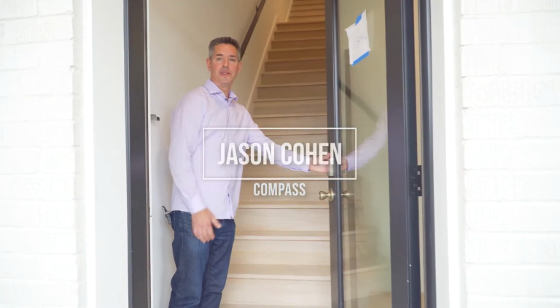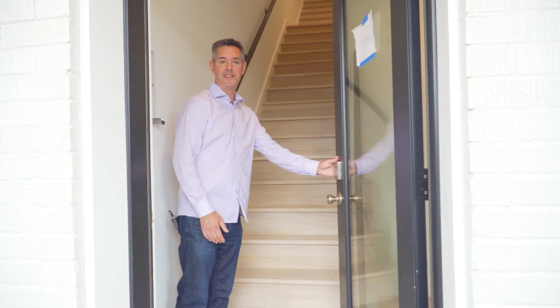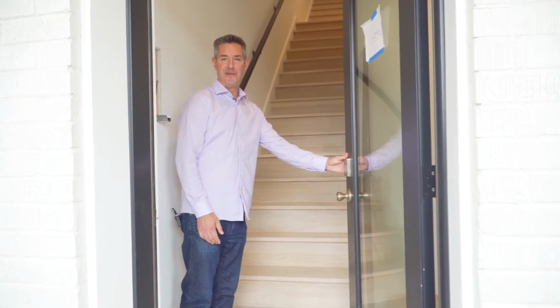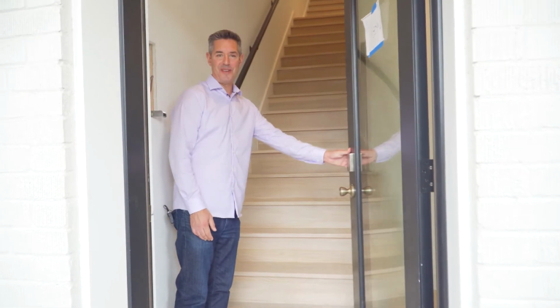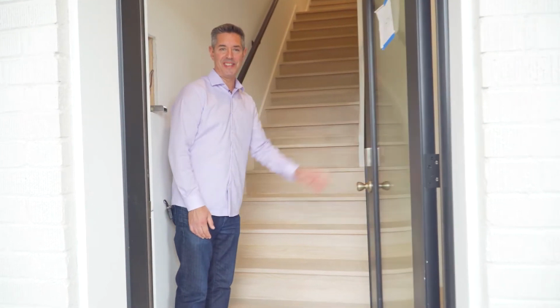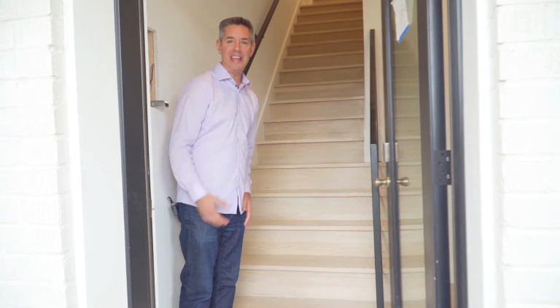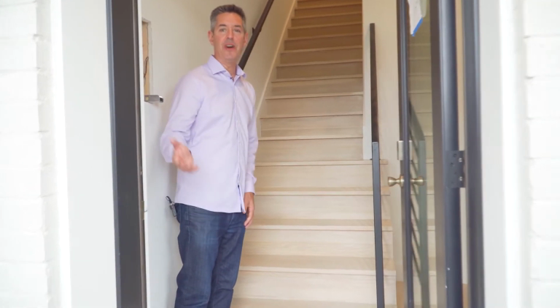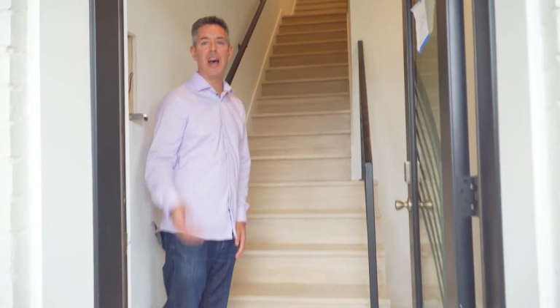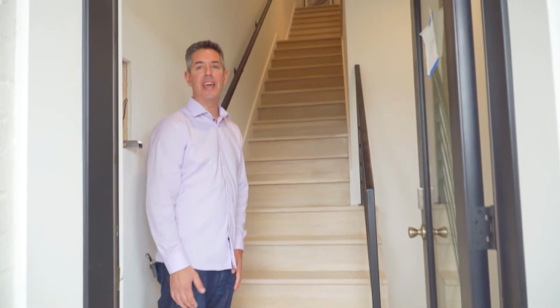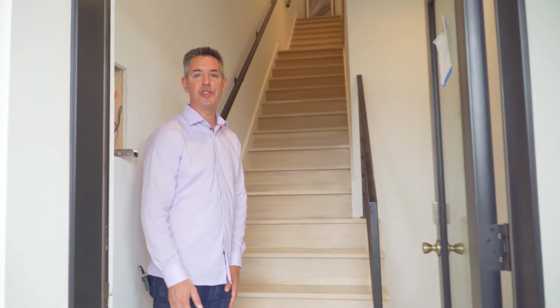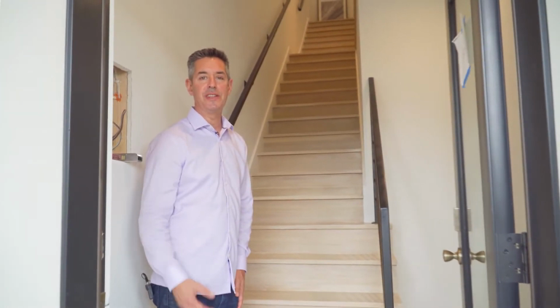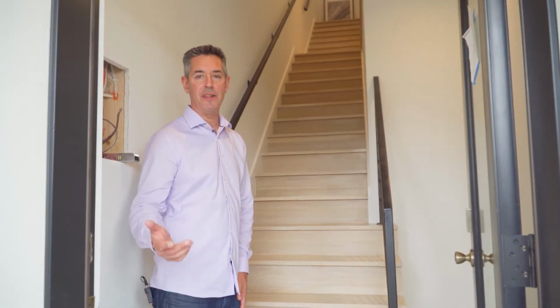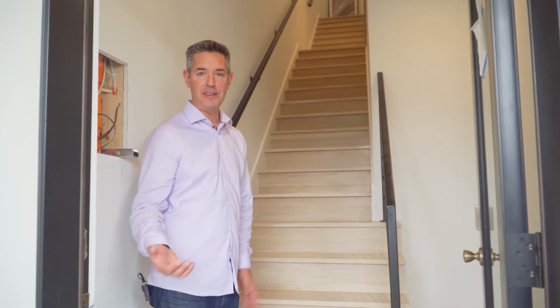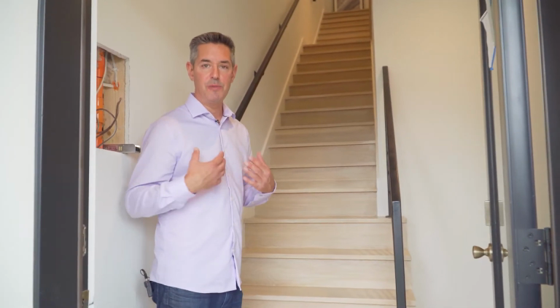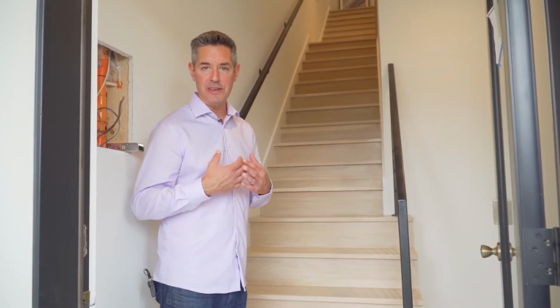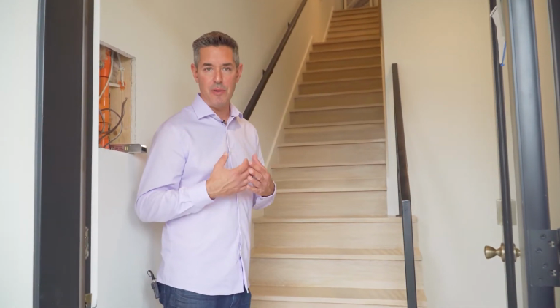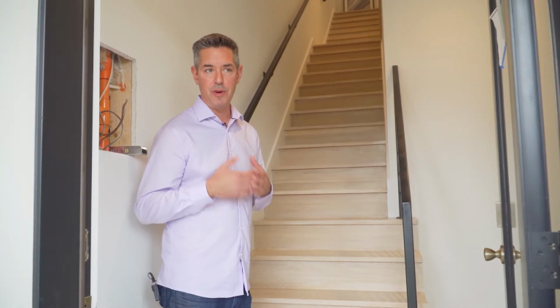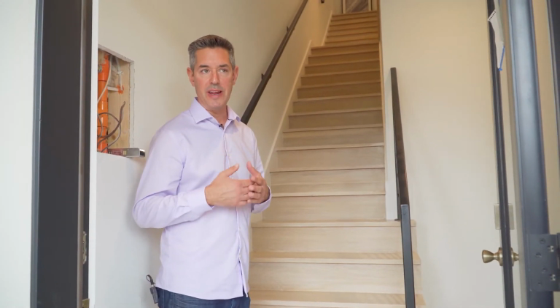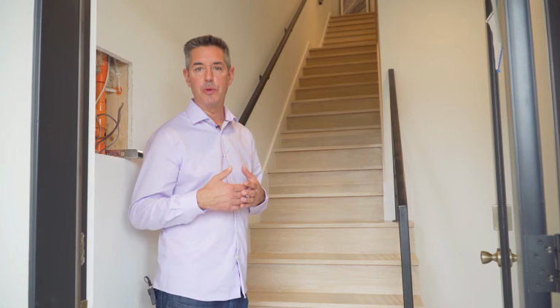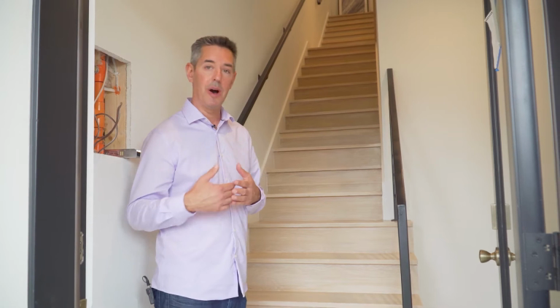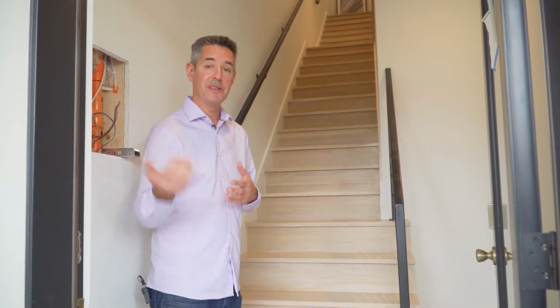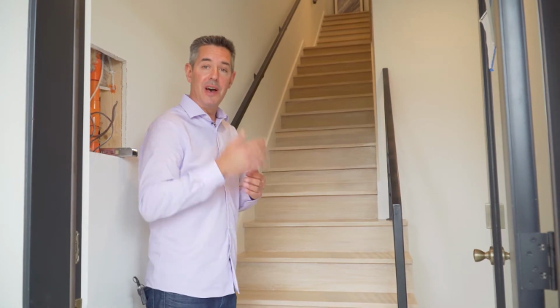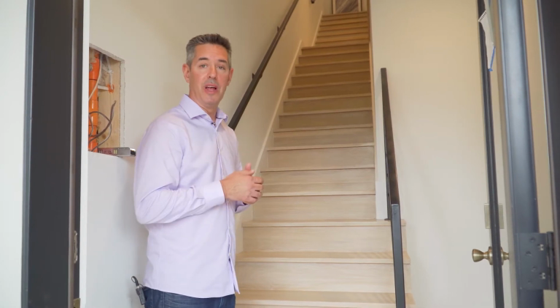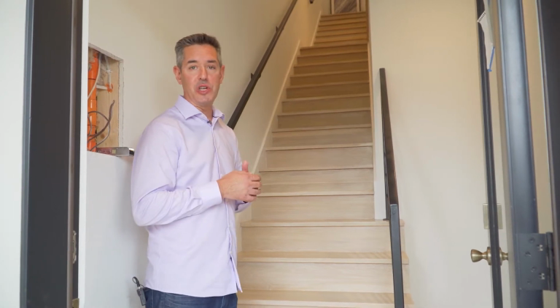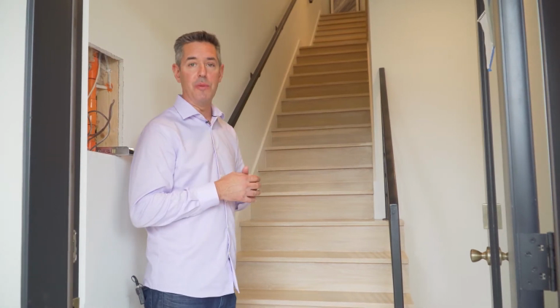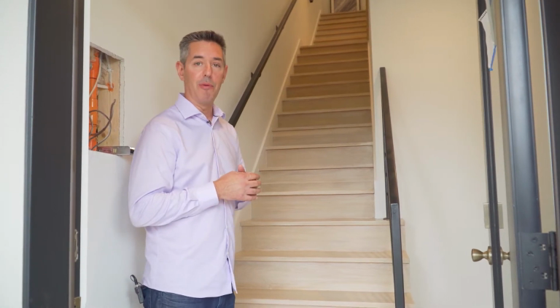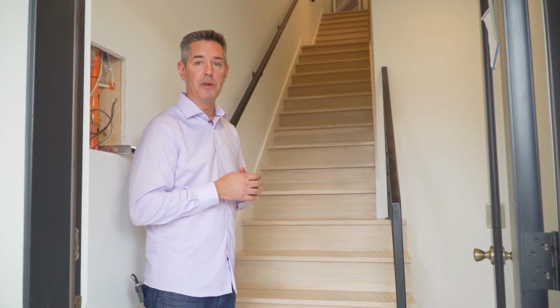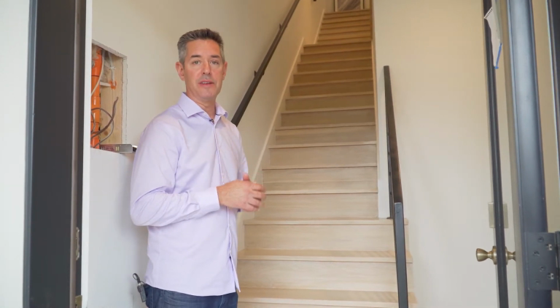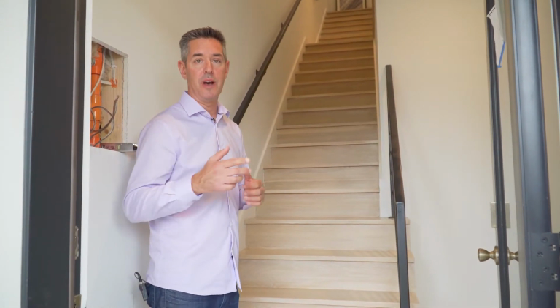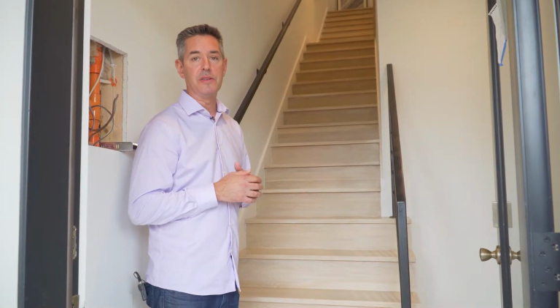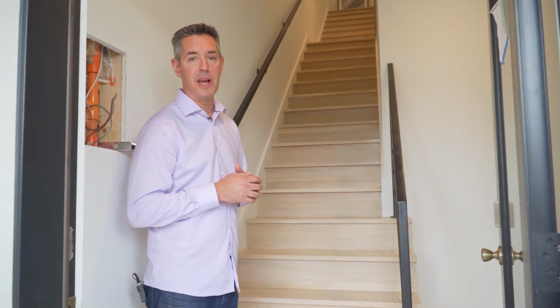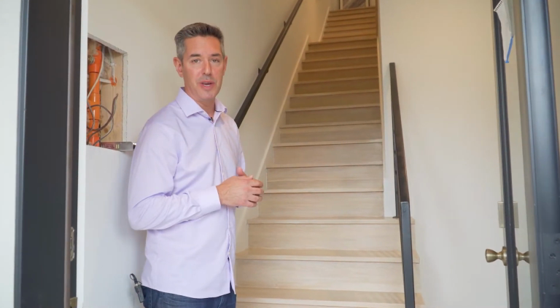Hello, welcome. This is 1809 A Street Southeast. I'm Jason Cohen, real estate agent with Compass. I would love to show you my brand new listing that's coming soon next week.